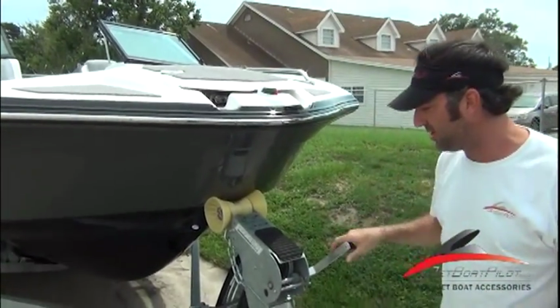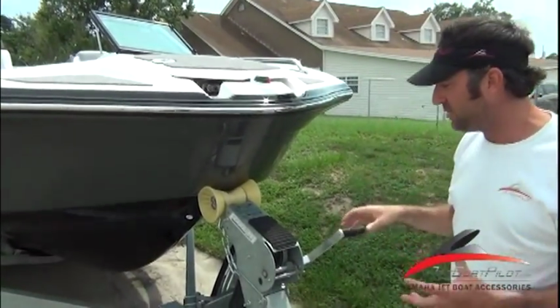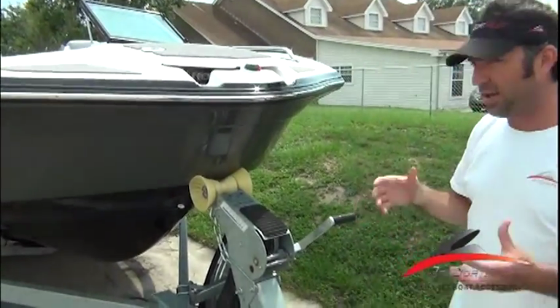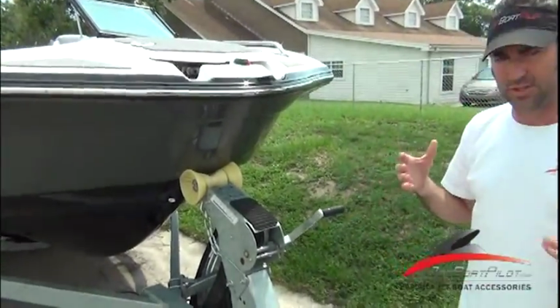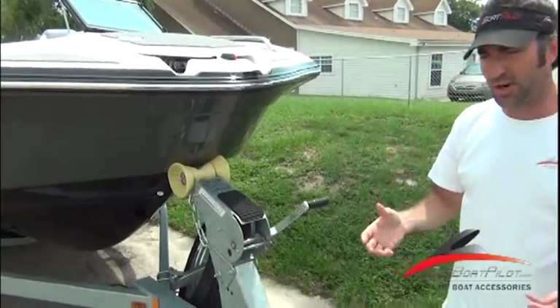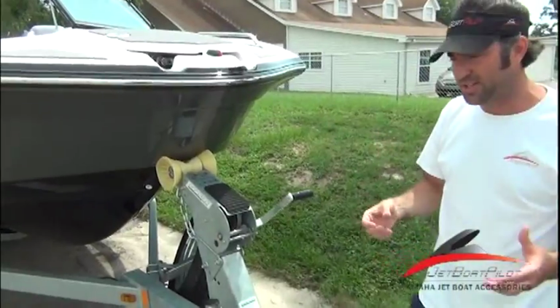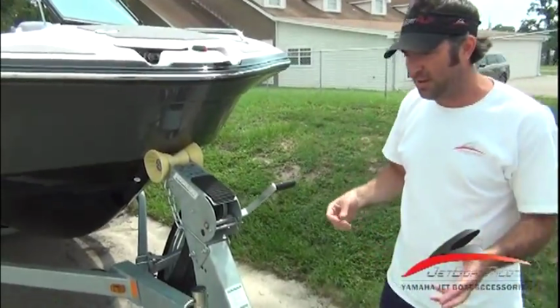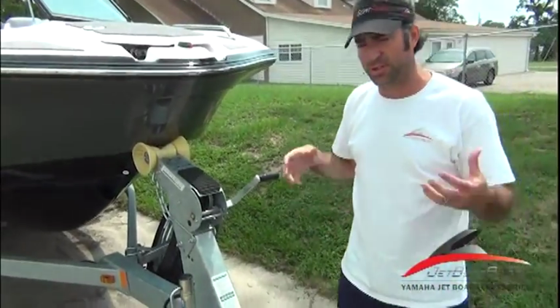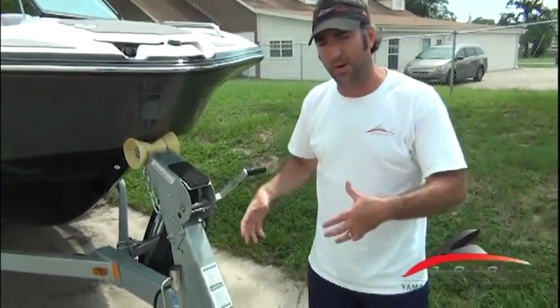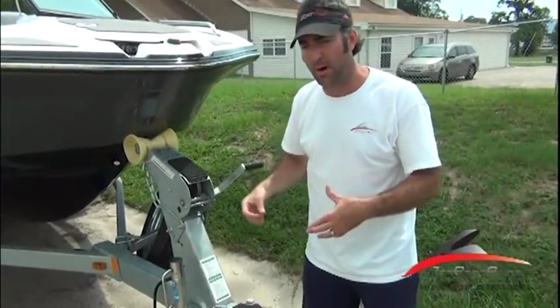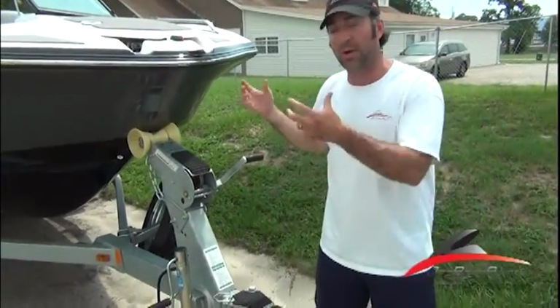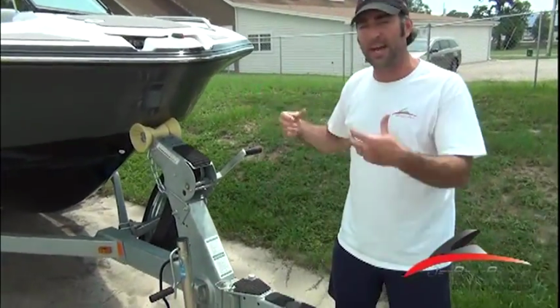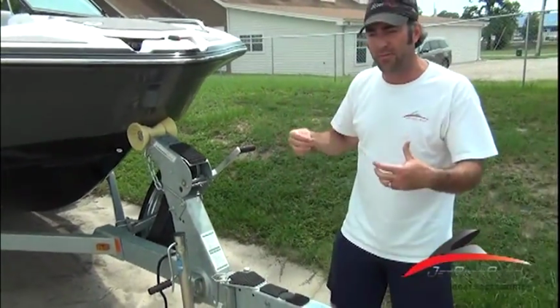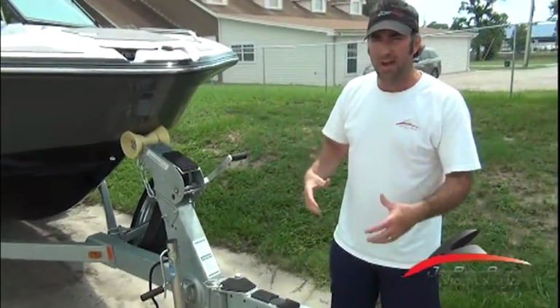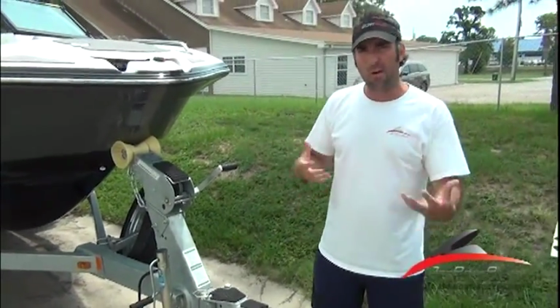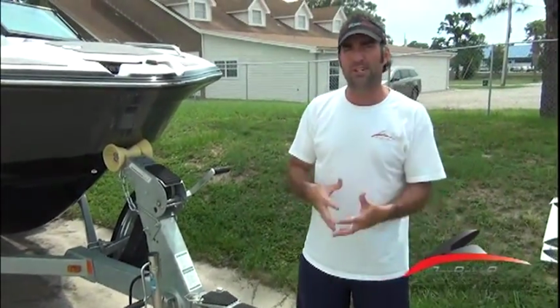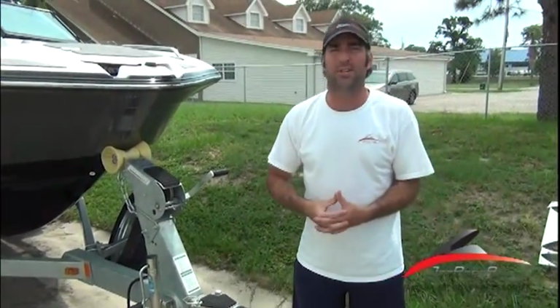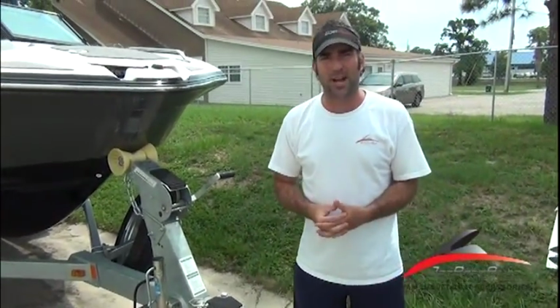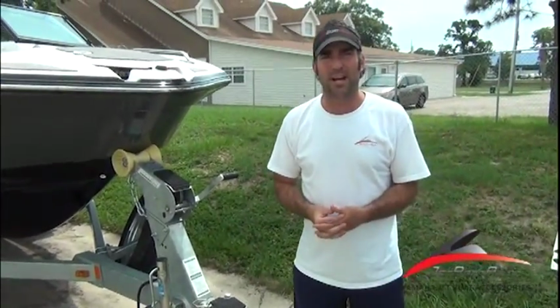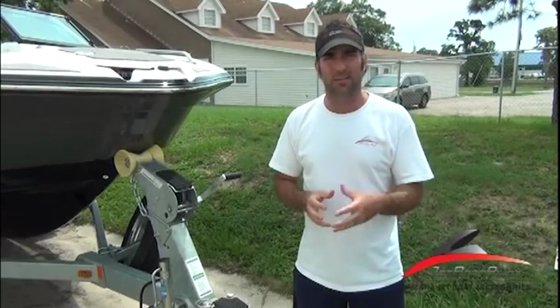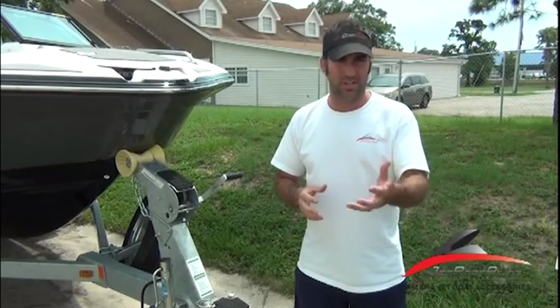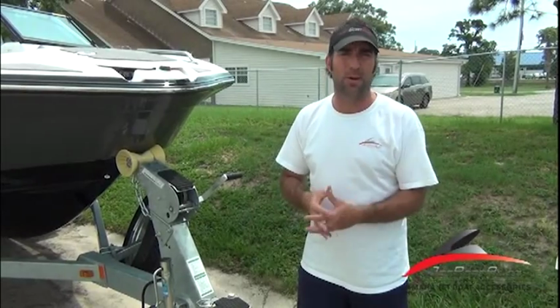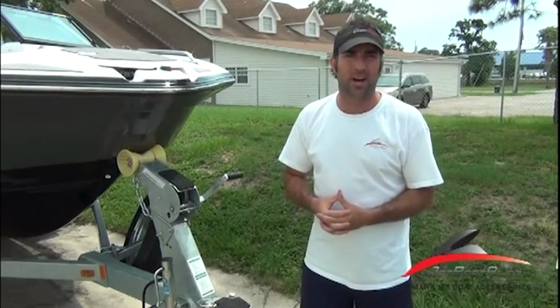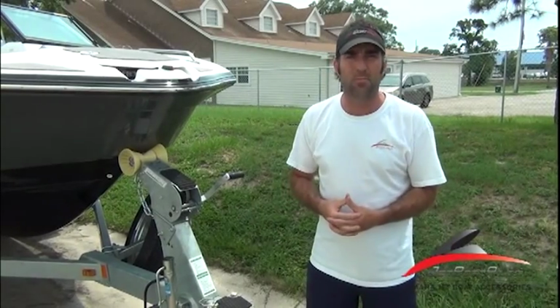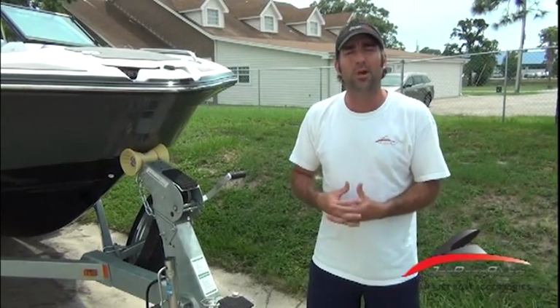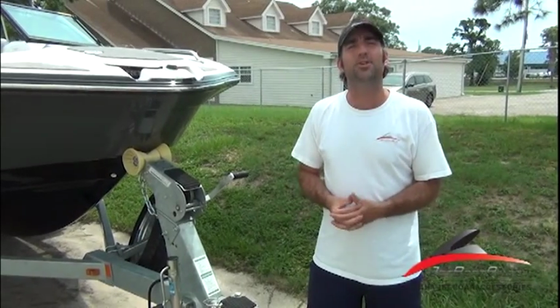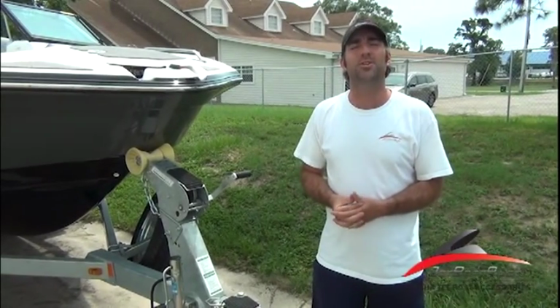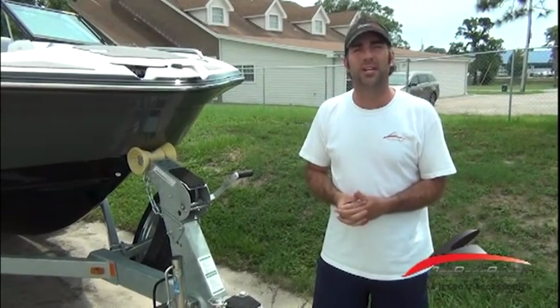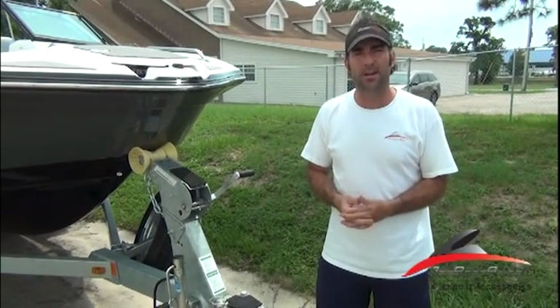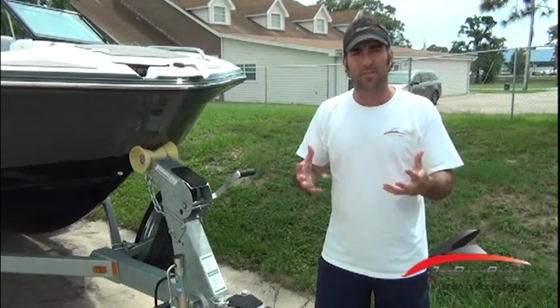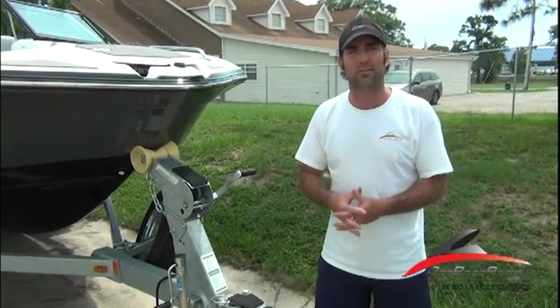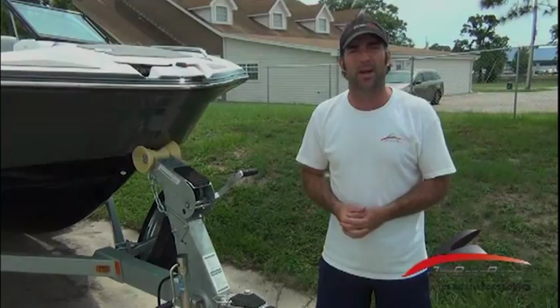So this just gives you a little extra security and safety when you're stepping on your boat or coming back off. For more information about this traction mat kit, visit JetBoatPilot.com. We appreciate you watching this video today. Thanks, have a great day.